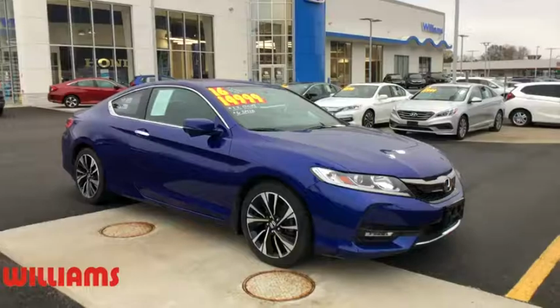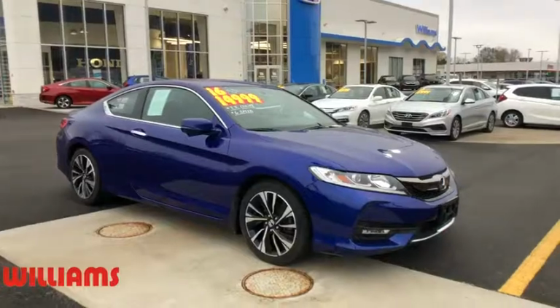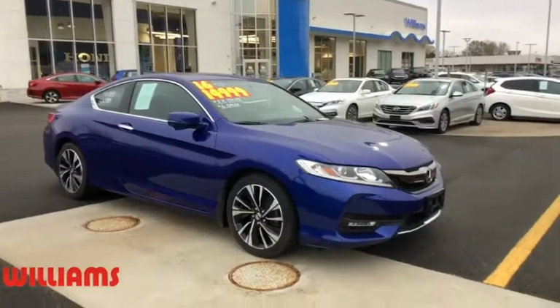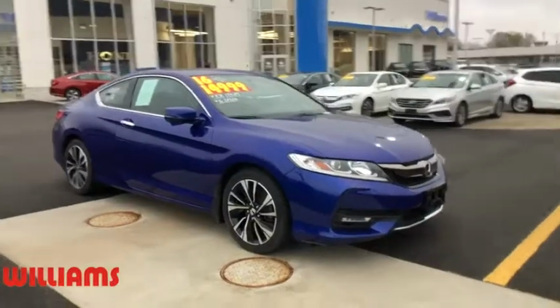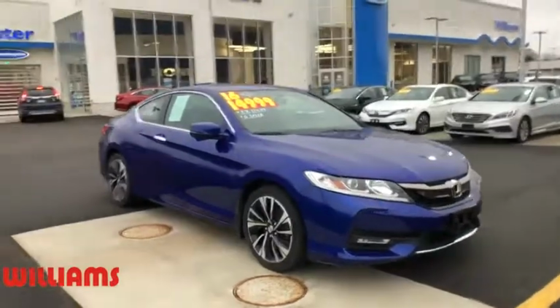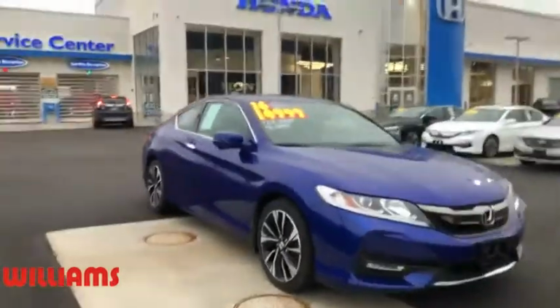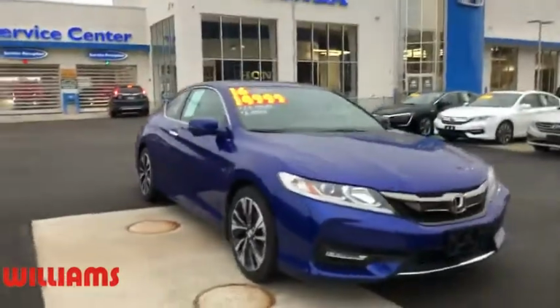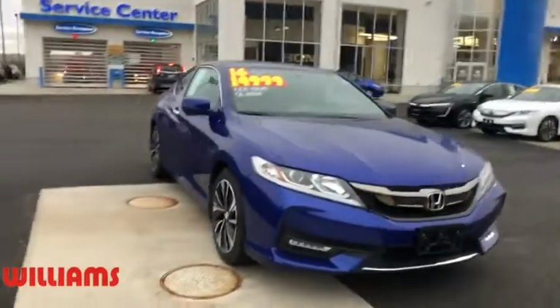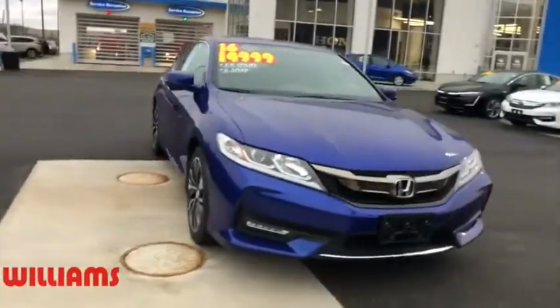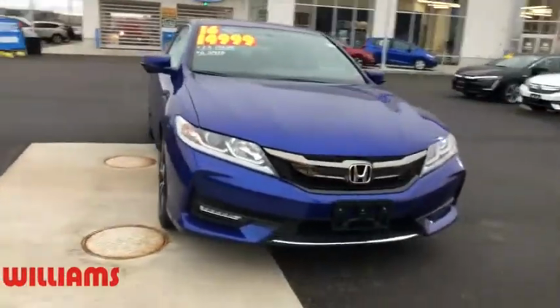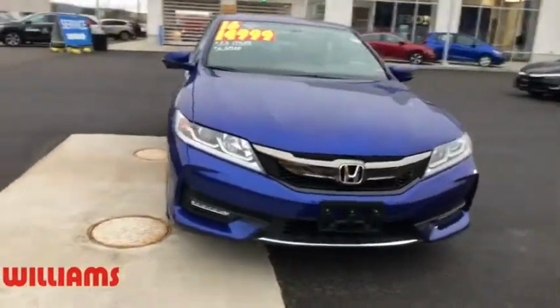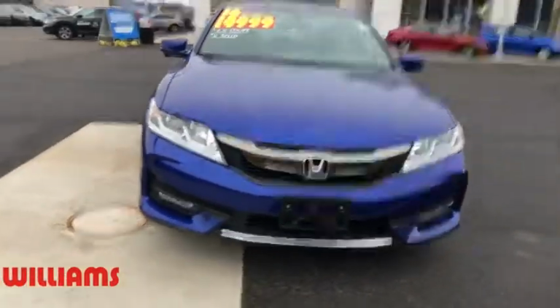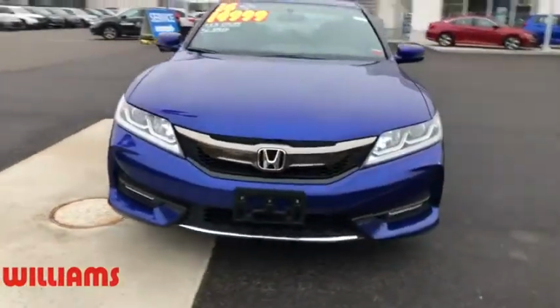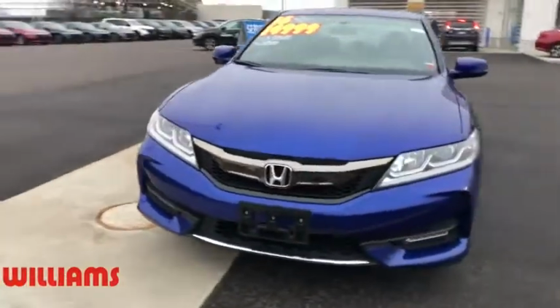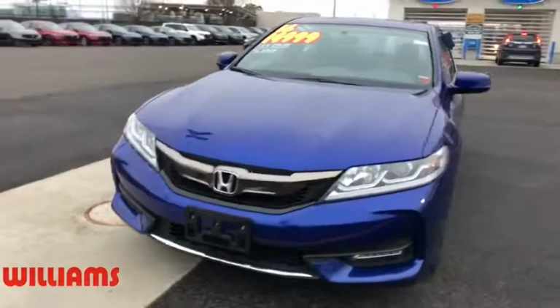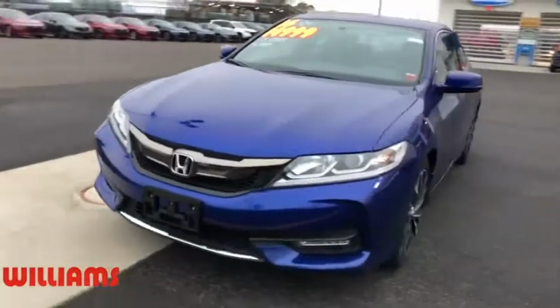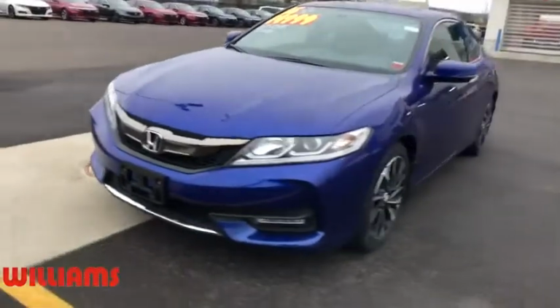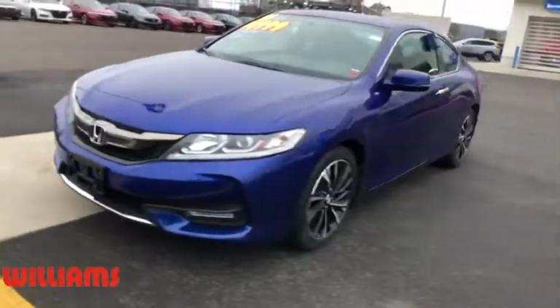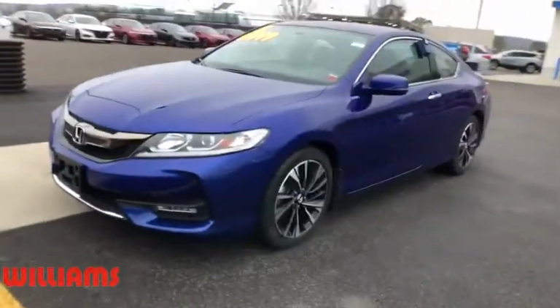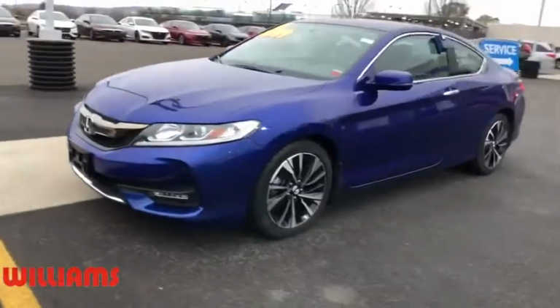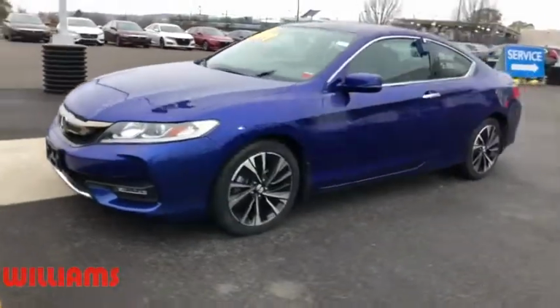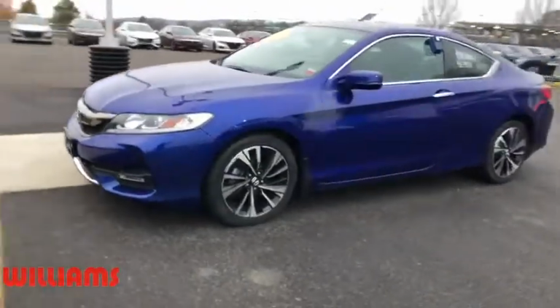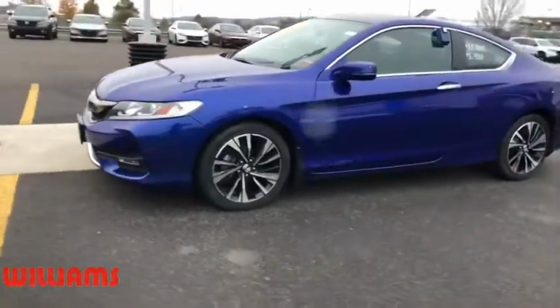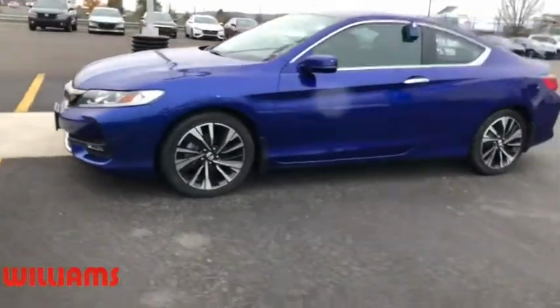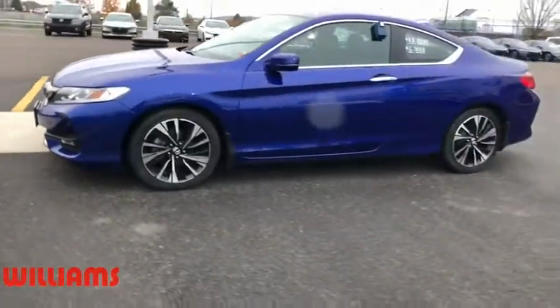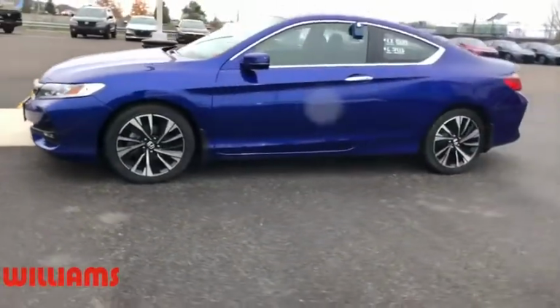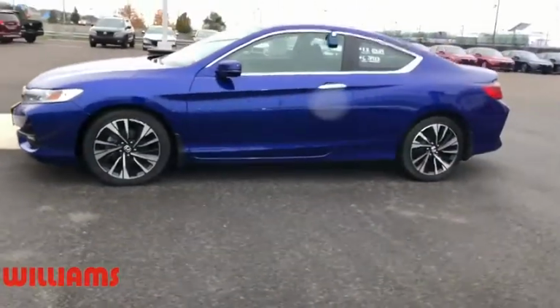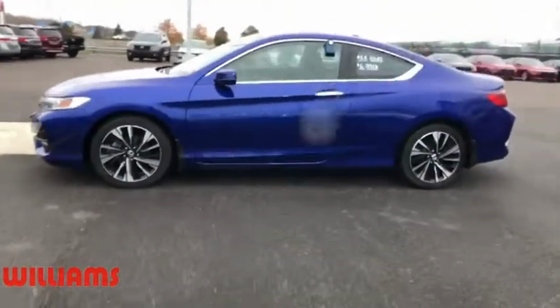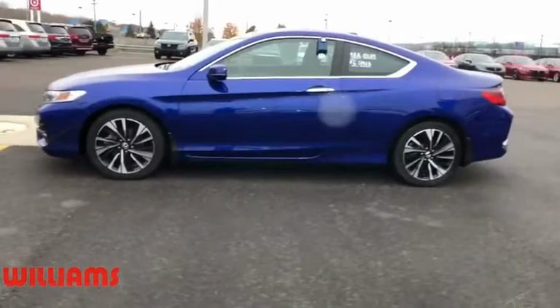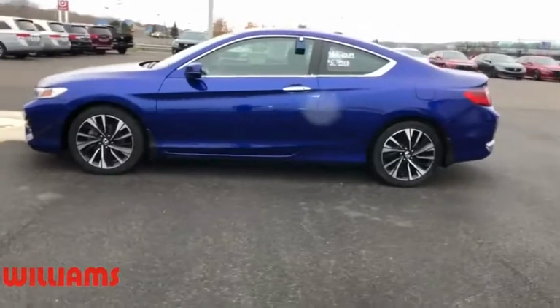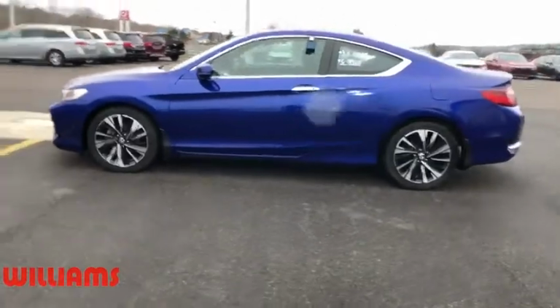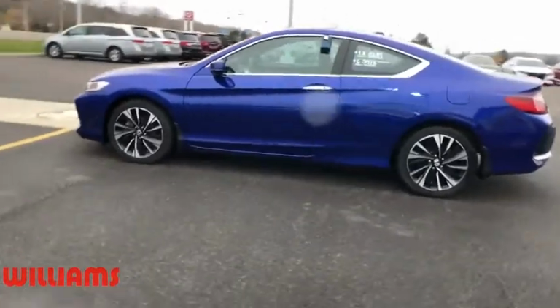Looking for the right vehicle? Check out the 2016 Honda Accord. Ingeniously simple, yet overflowing with luxury and technological creativity. All that and more in the Accord.